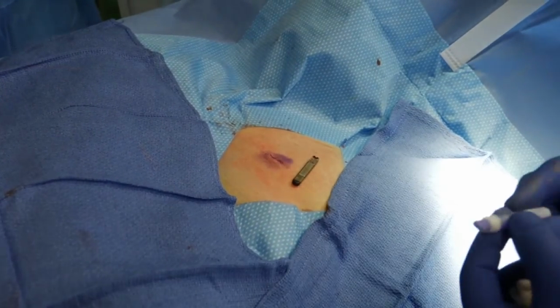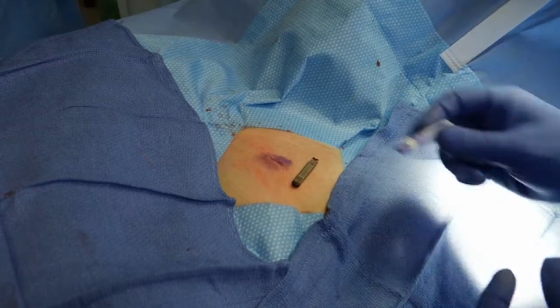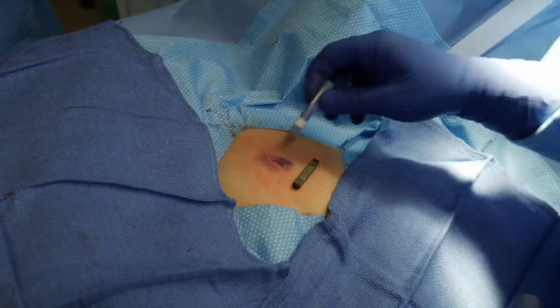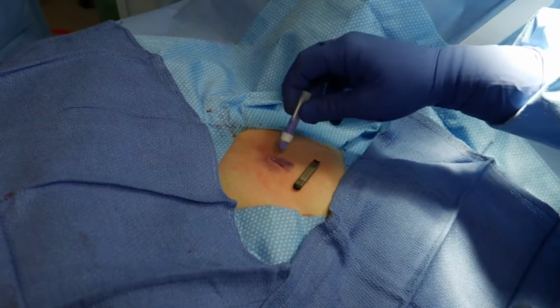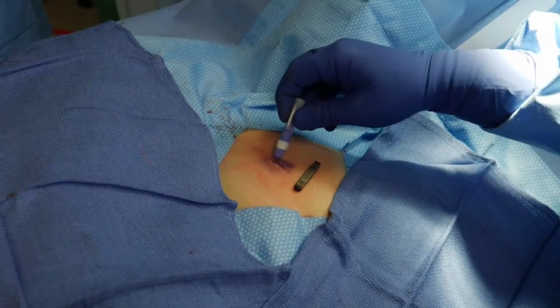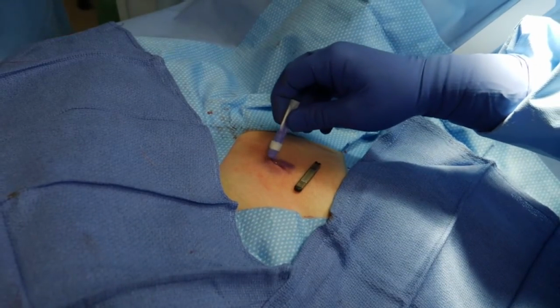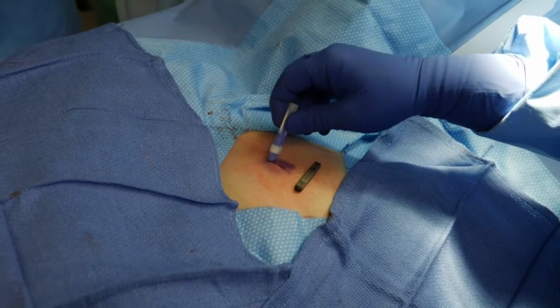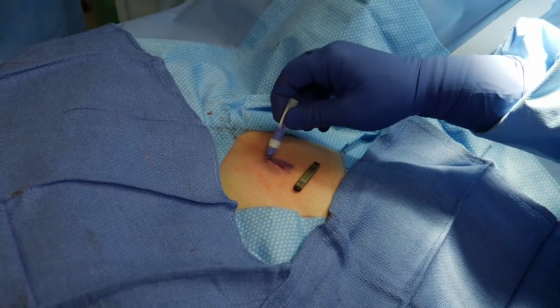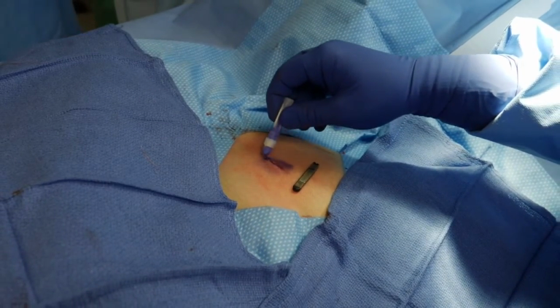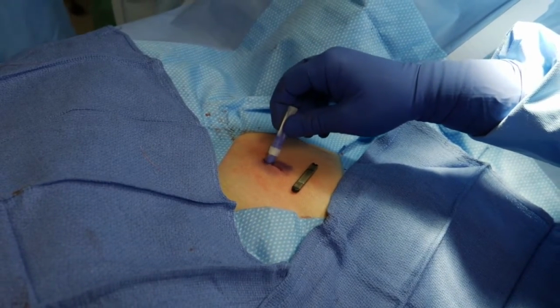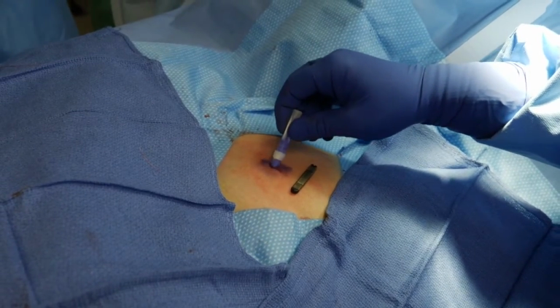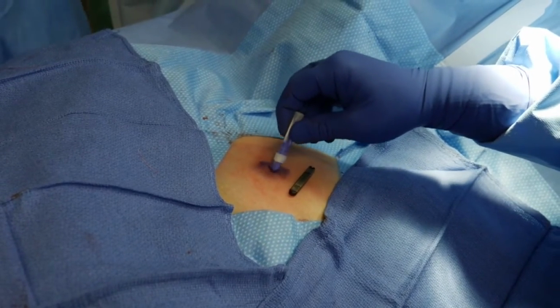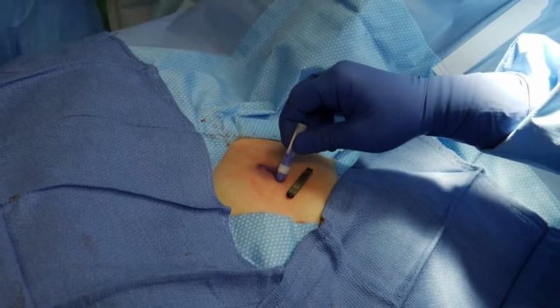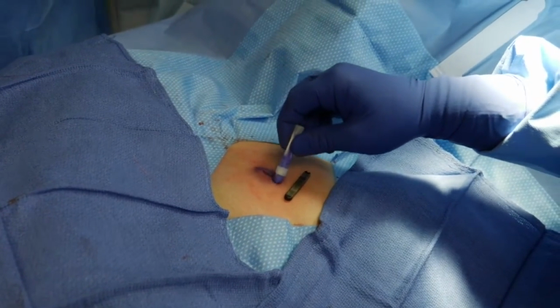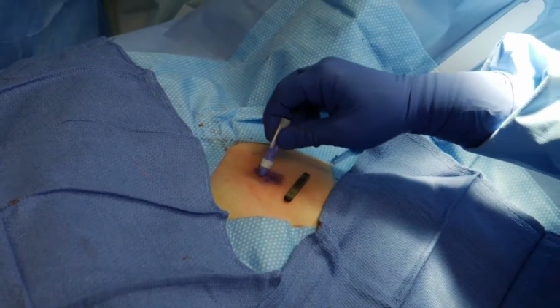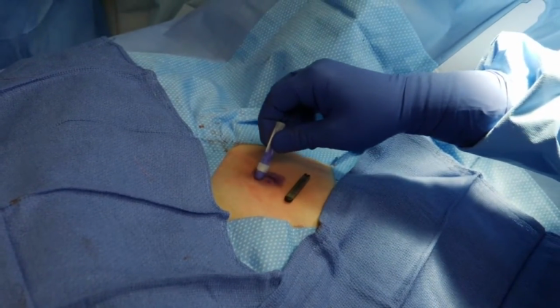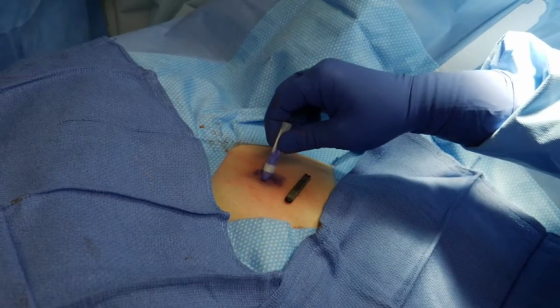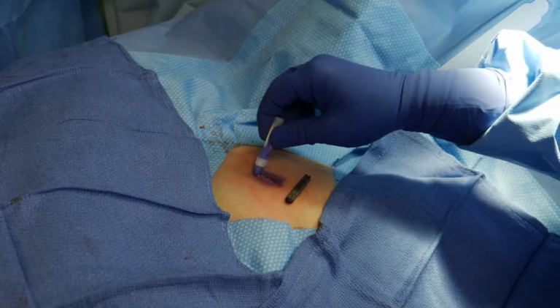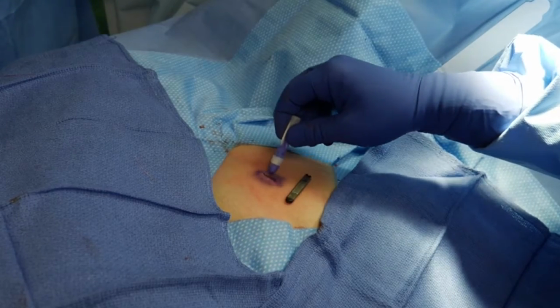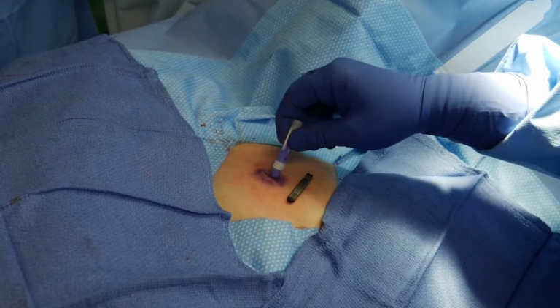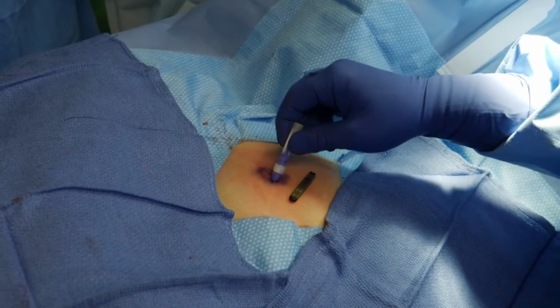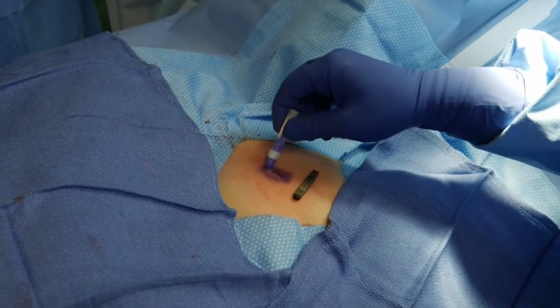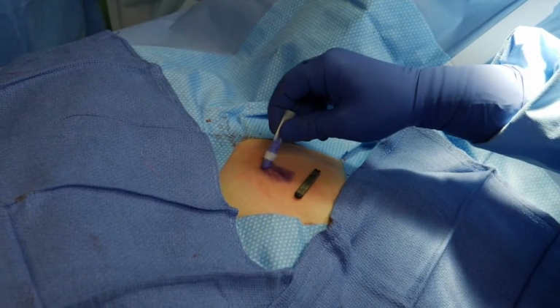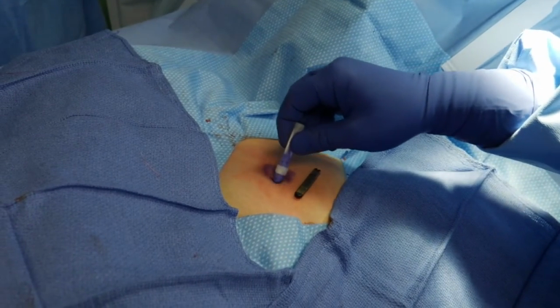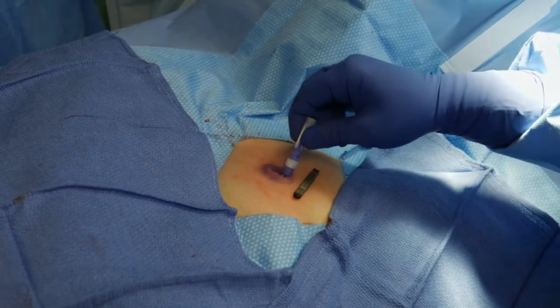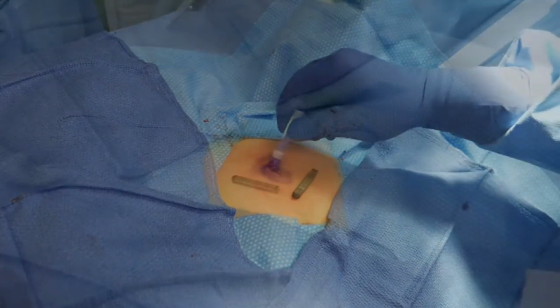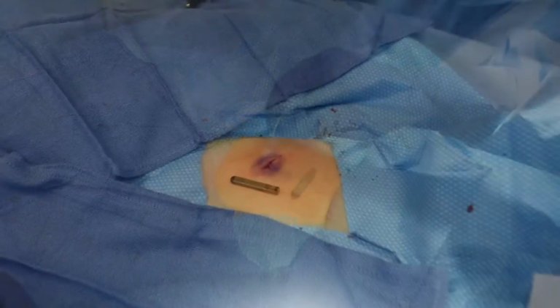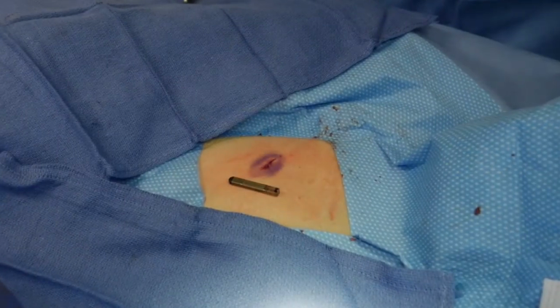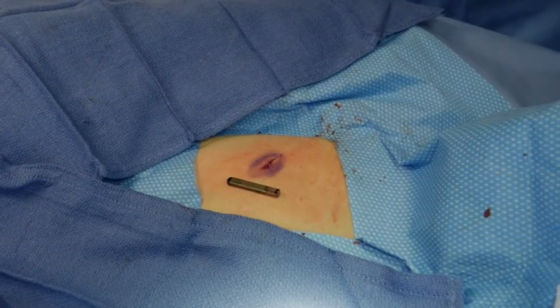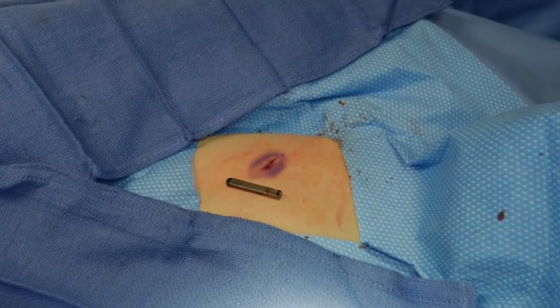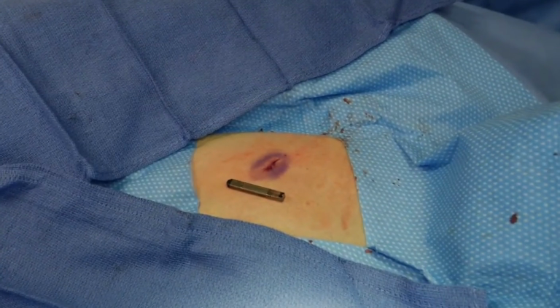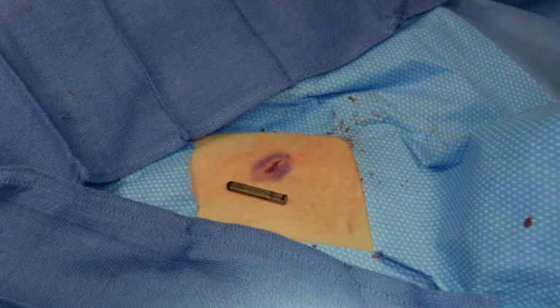This will heal instantly. The patient can shower tonight — this will peel off in about 7 days without further issue. The patient can shower, just not scrubbing on the glue until it peels off automatically.